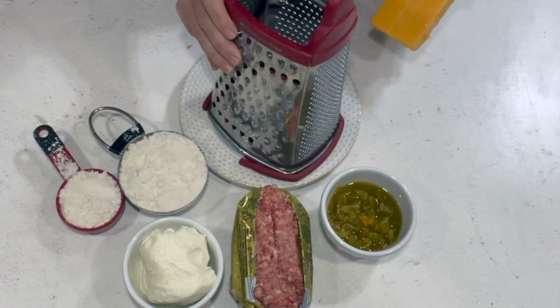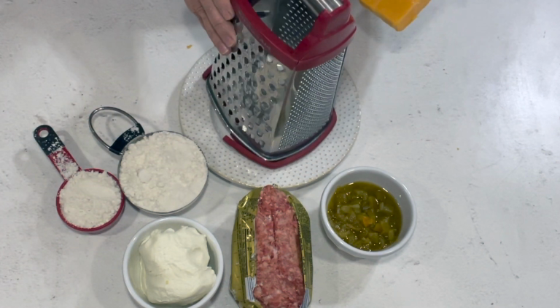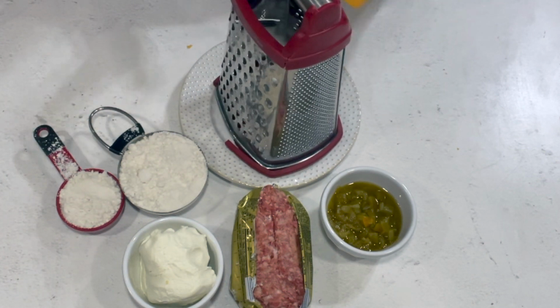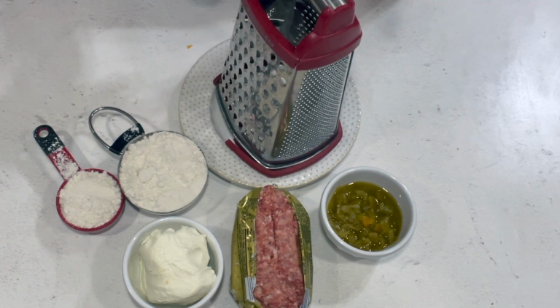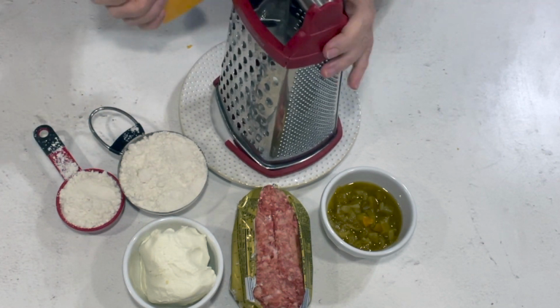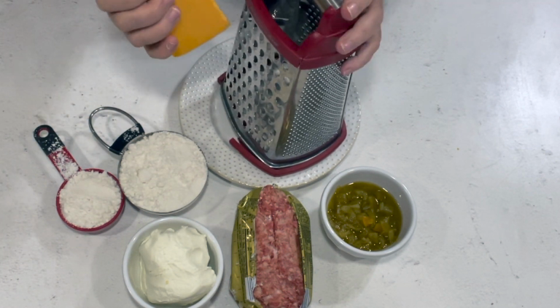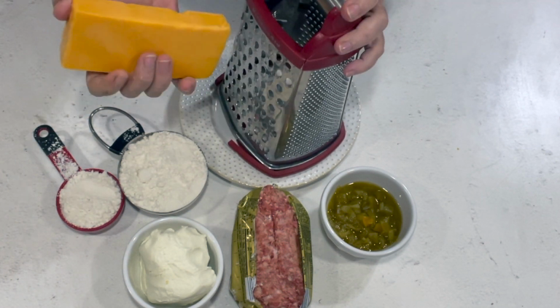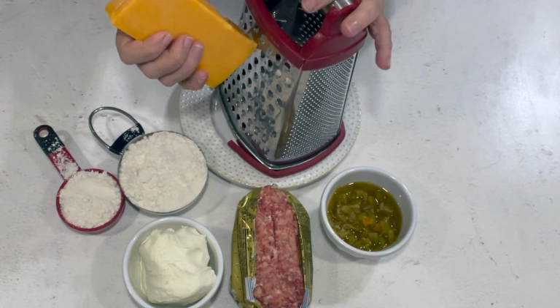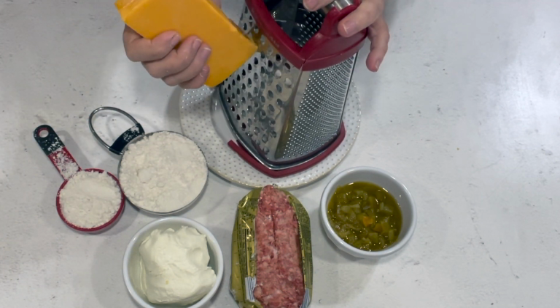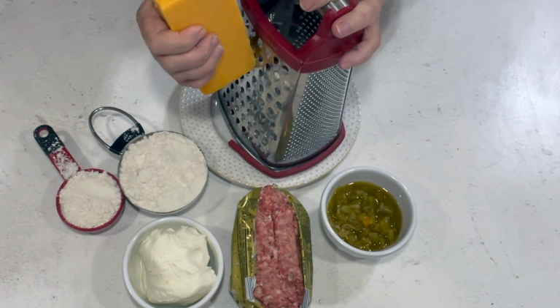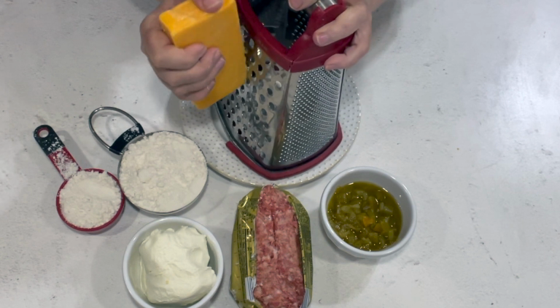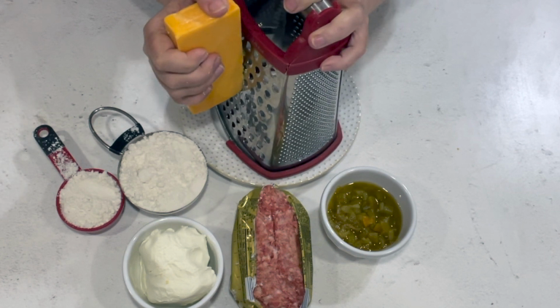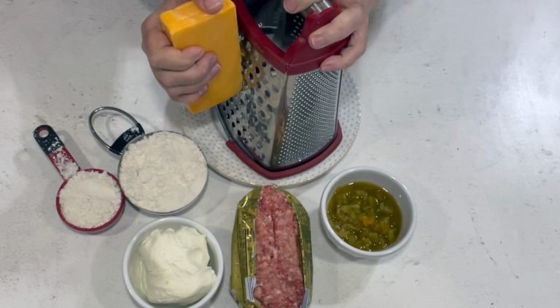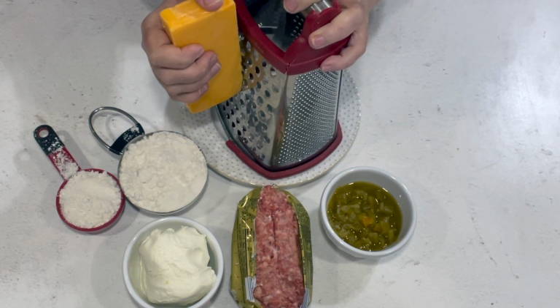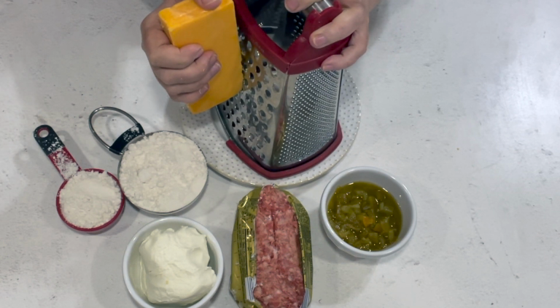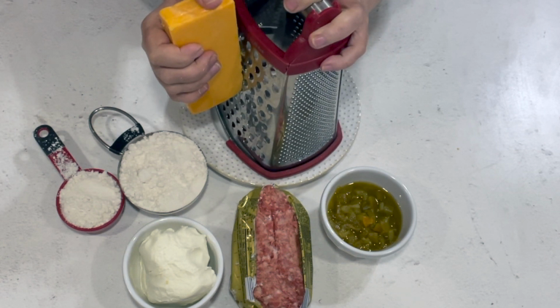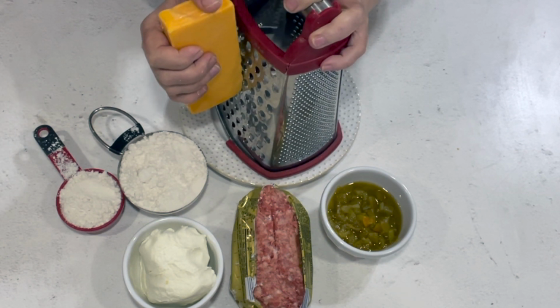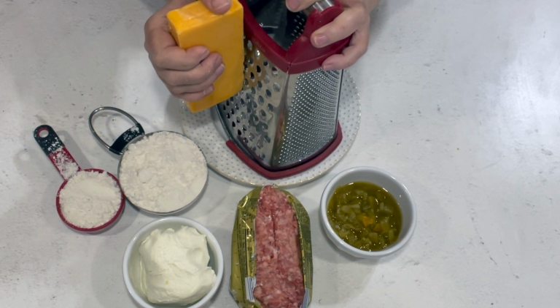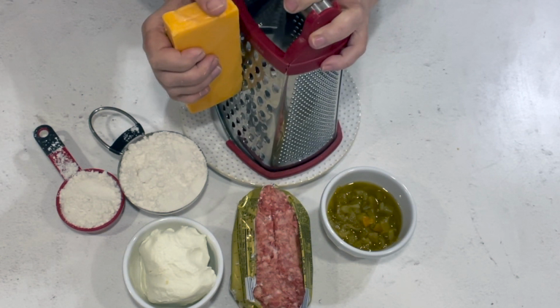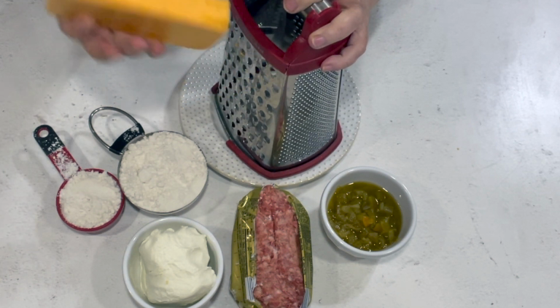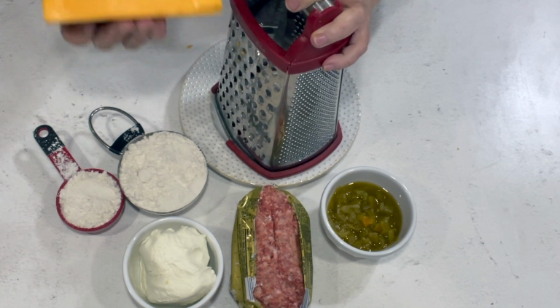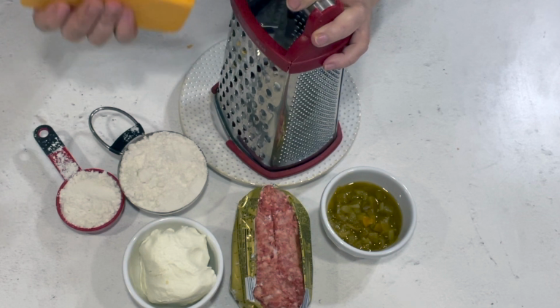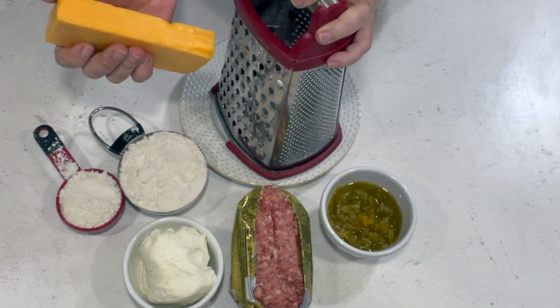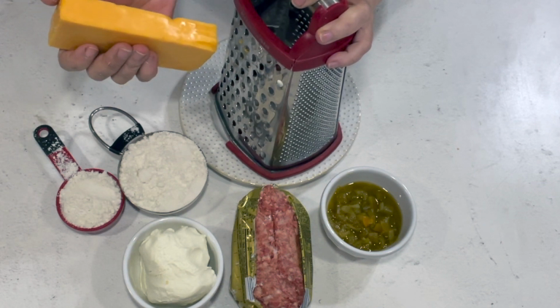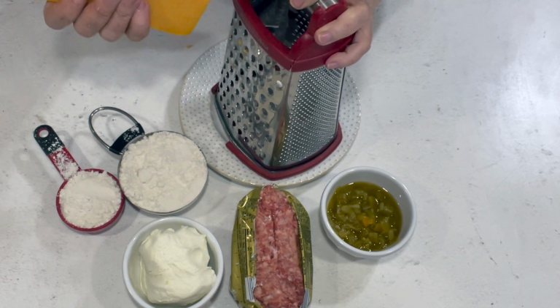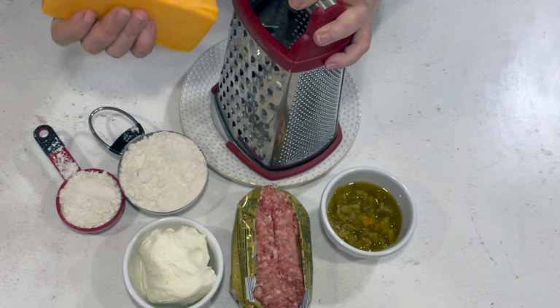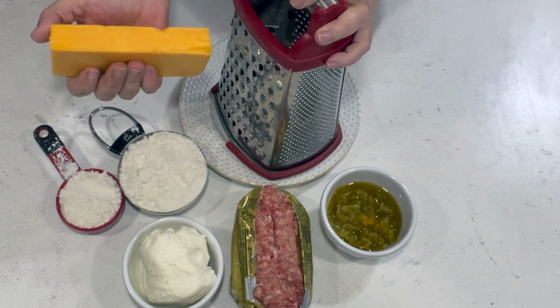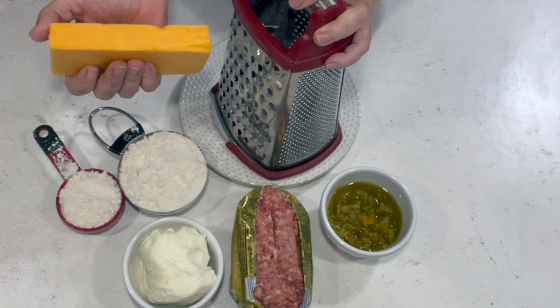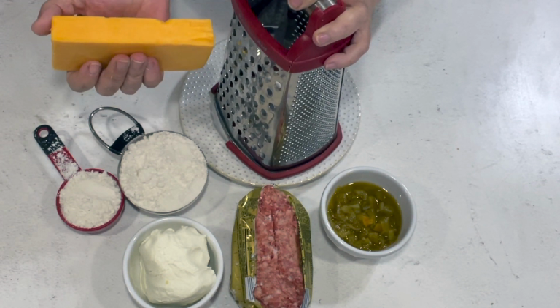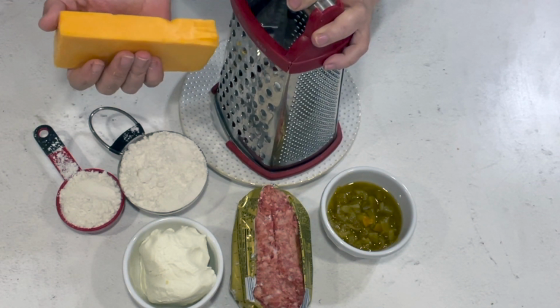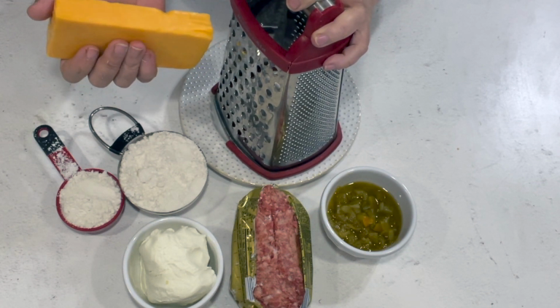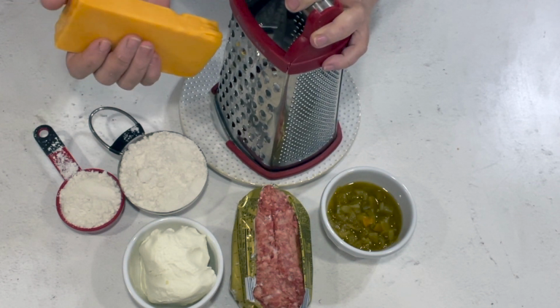I'm going to go ahead and shred the whole block — it'll be about two and a half cups — and then I'll be back. You don't need to sit here and watch me do this. Also, if you like it spicy, I've used pepper jack on this and it's really, really good too.